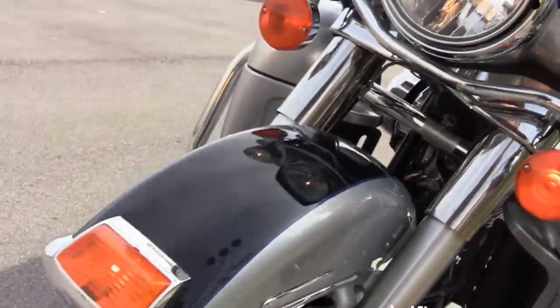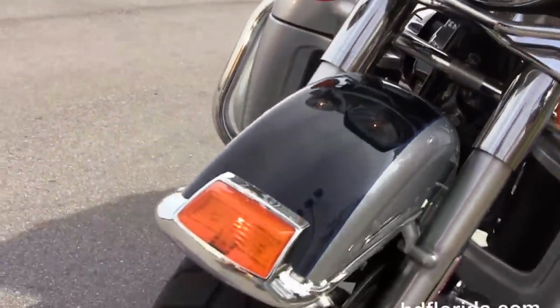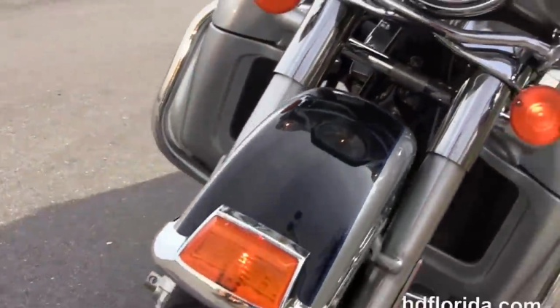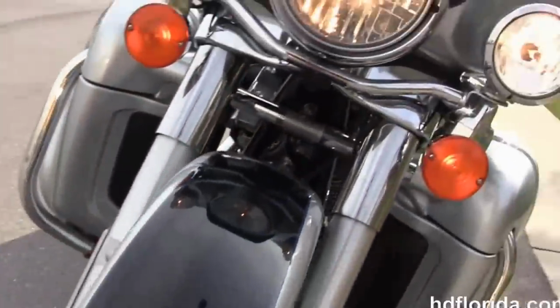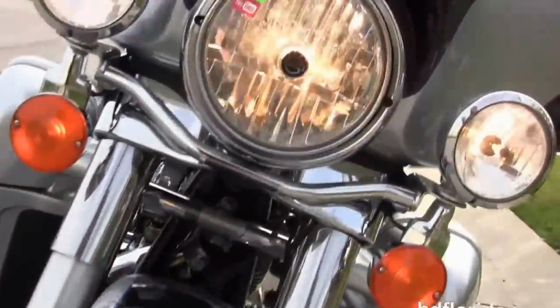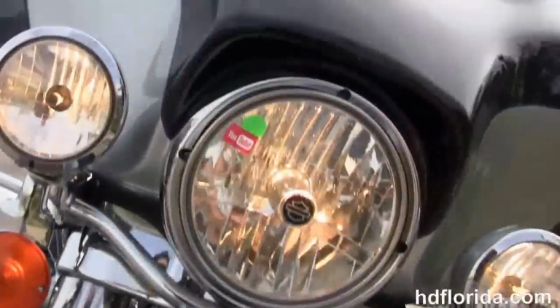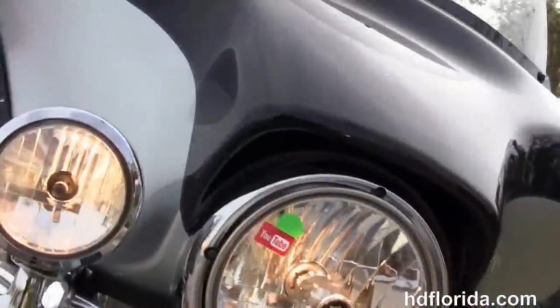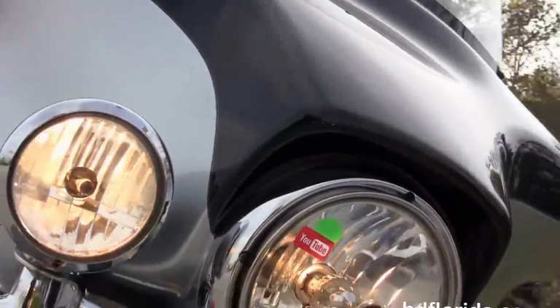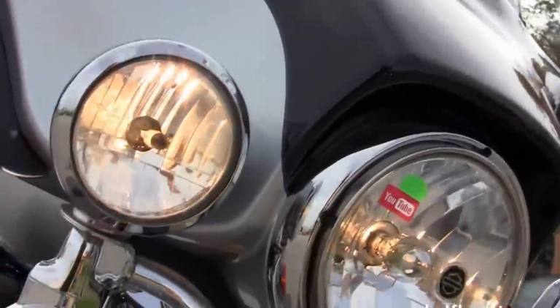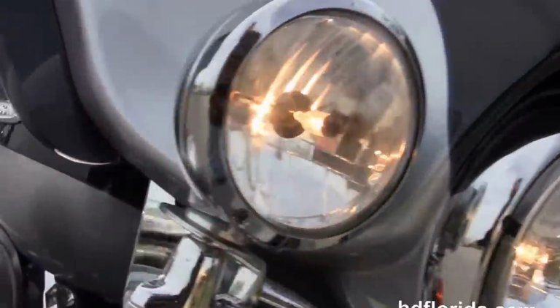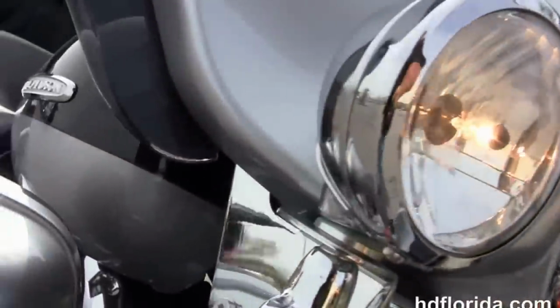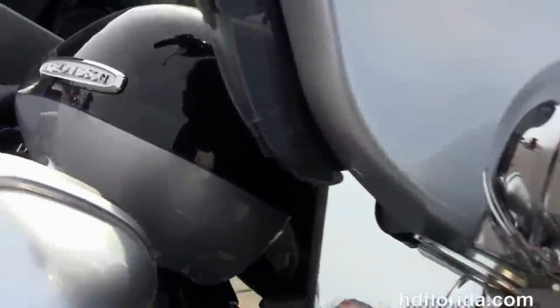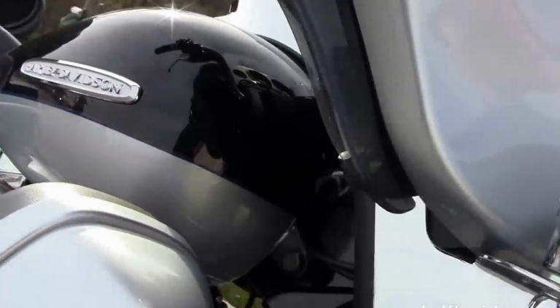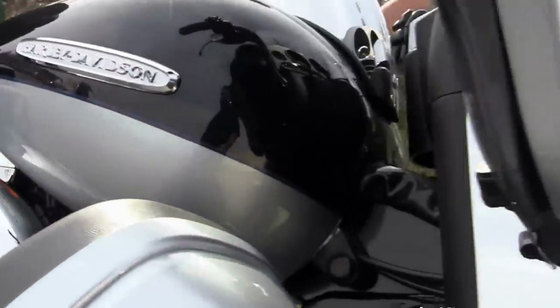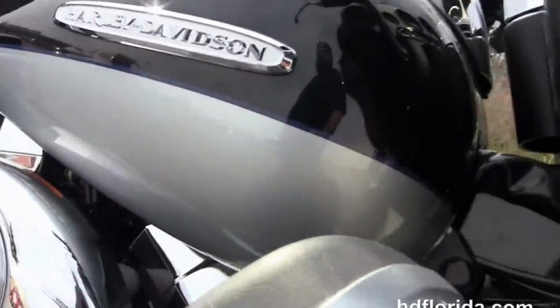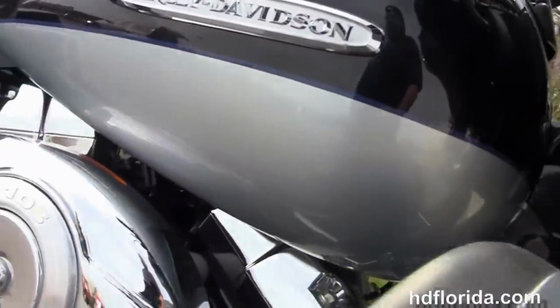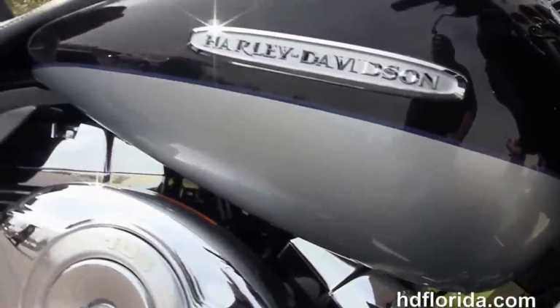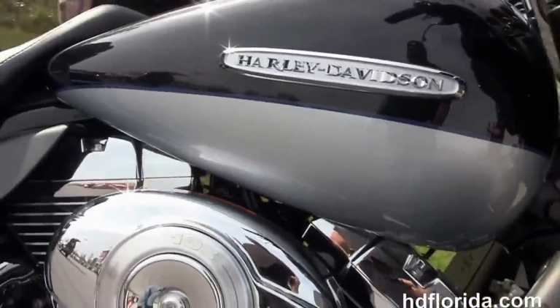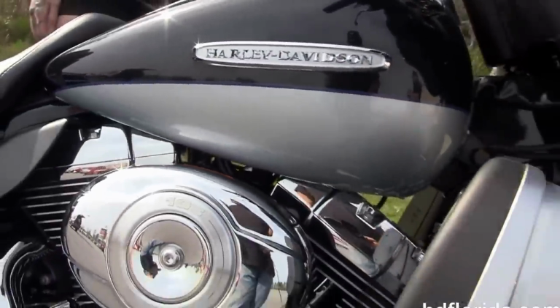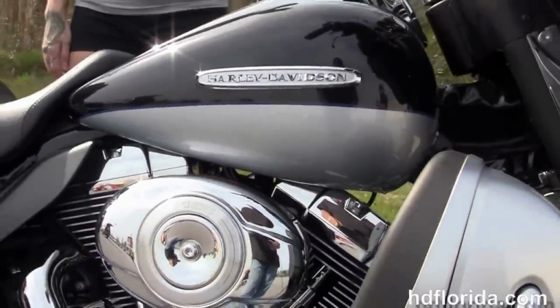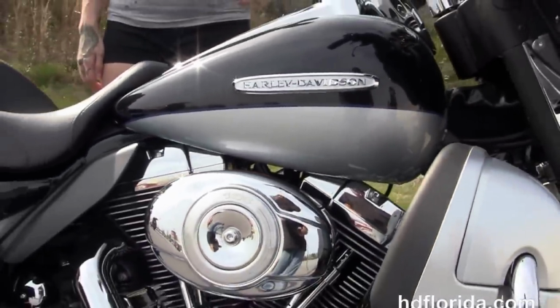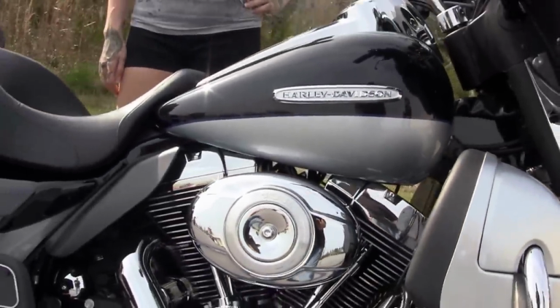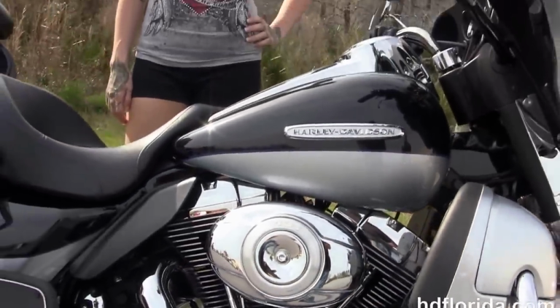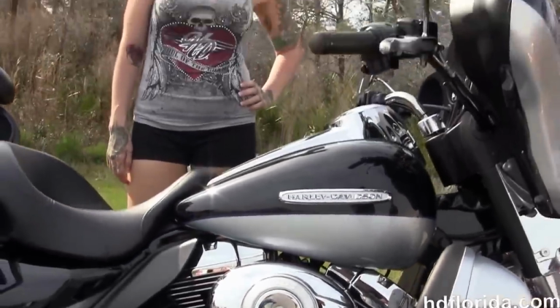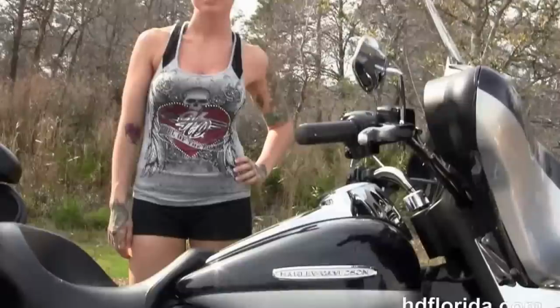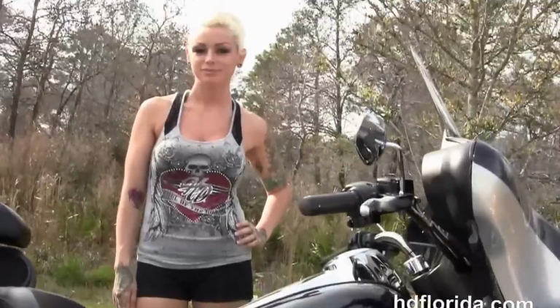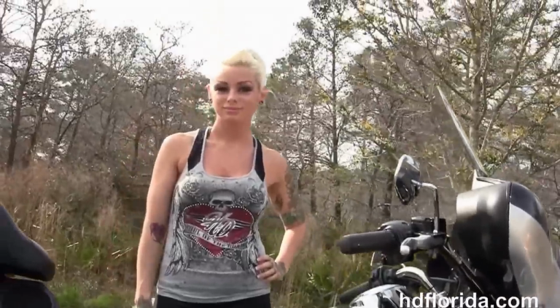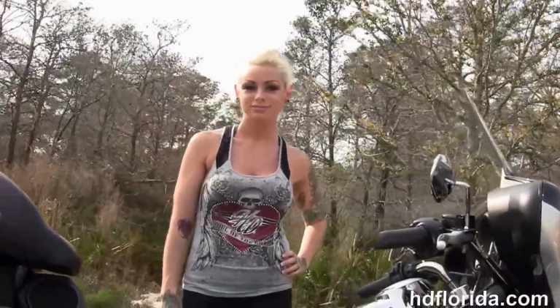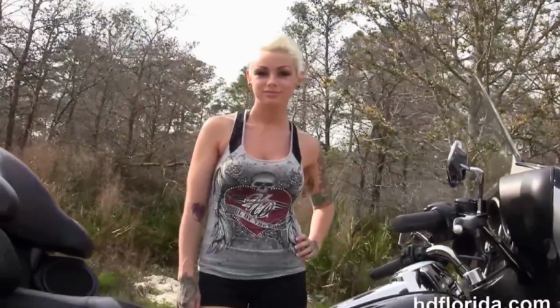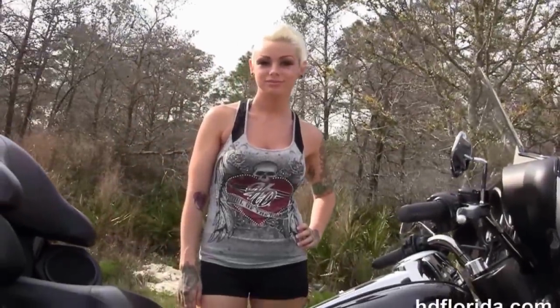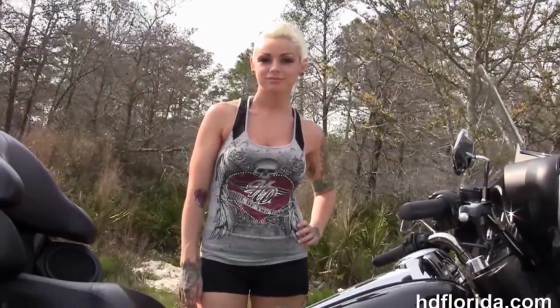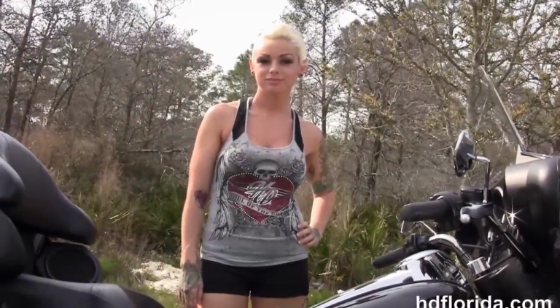It's in midnight pearl and brilliant silver pearl two-tone paint. Options and accessories retail out at $1,100 and it's only got 6,618 miles on it in stock, ready for you to get your butt down the highway today.